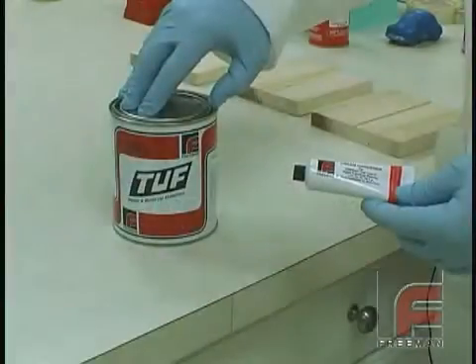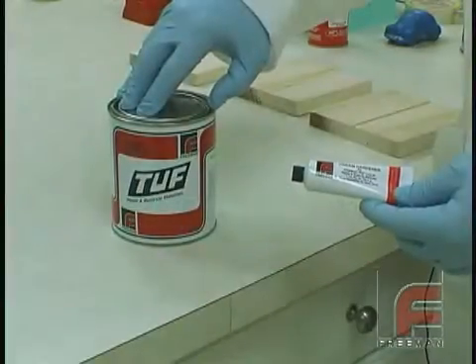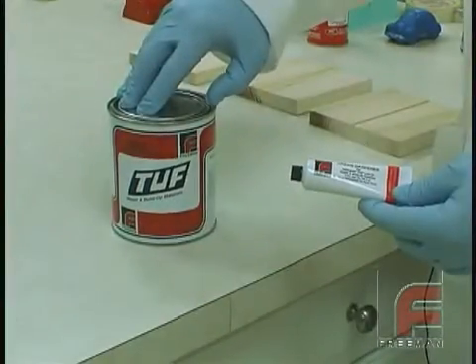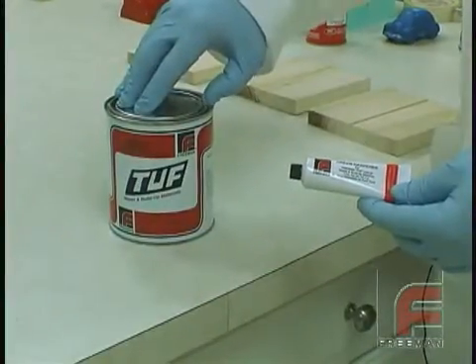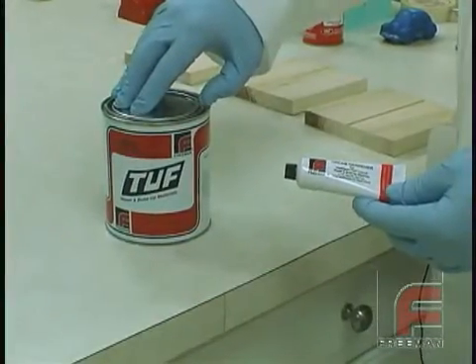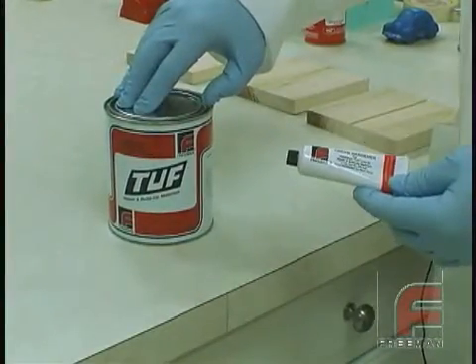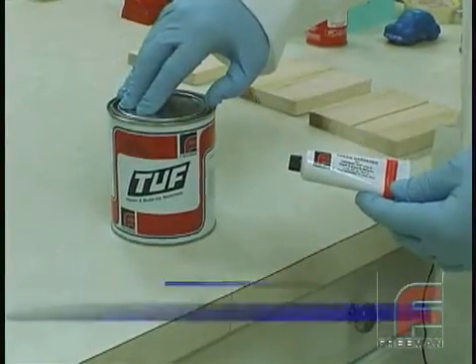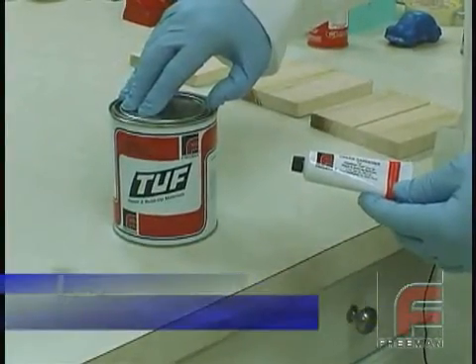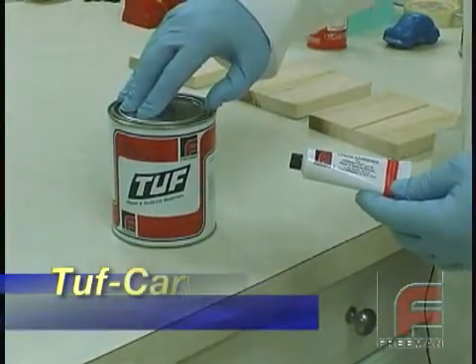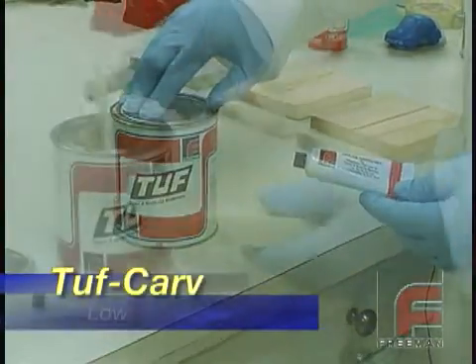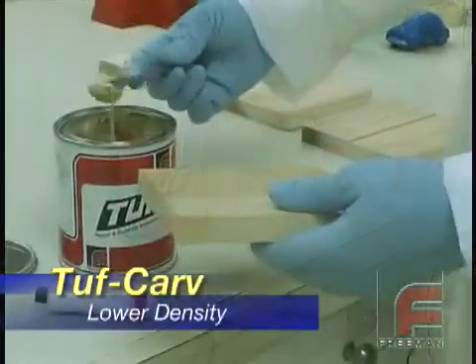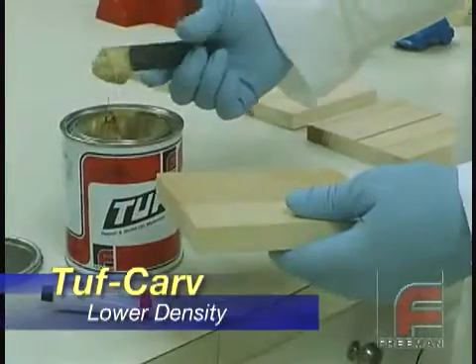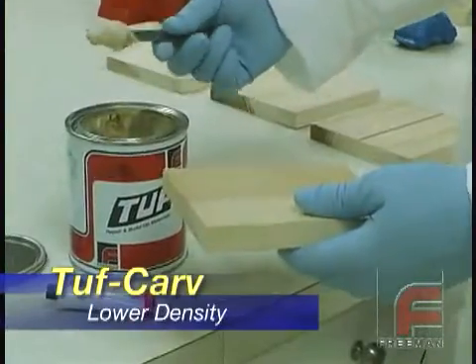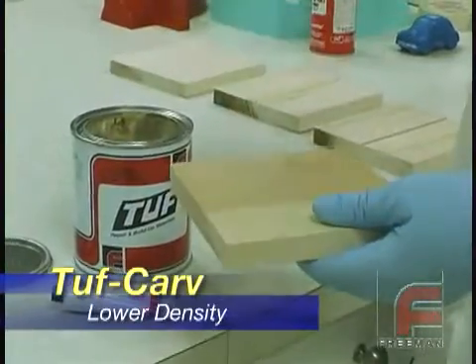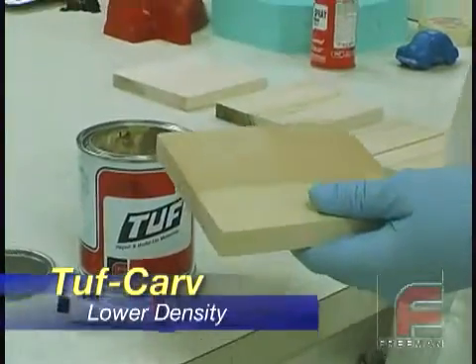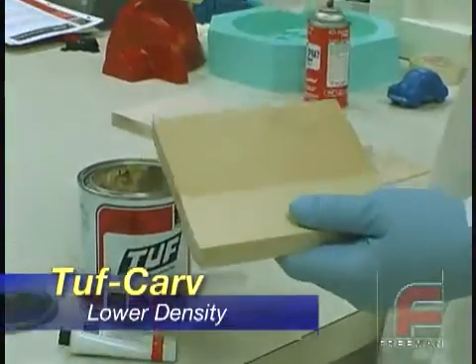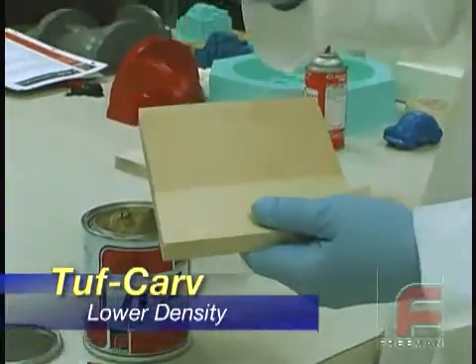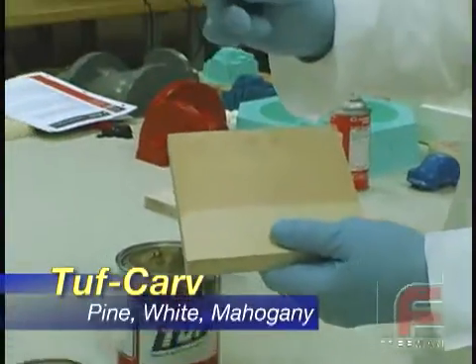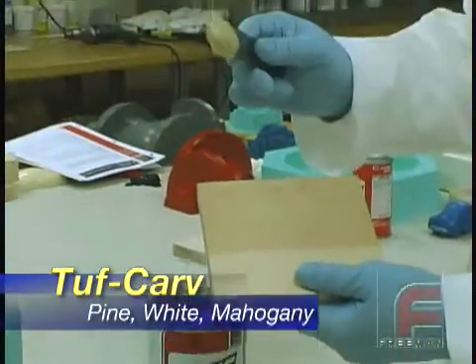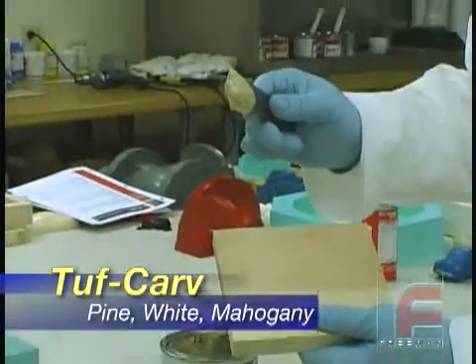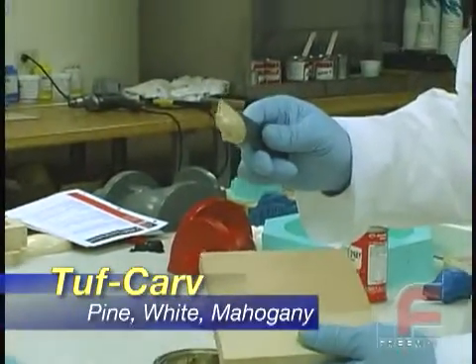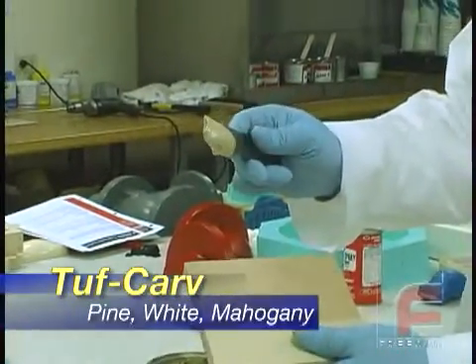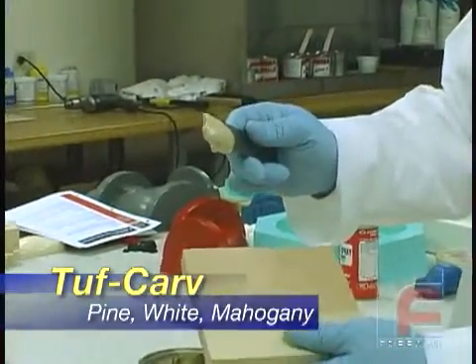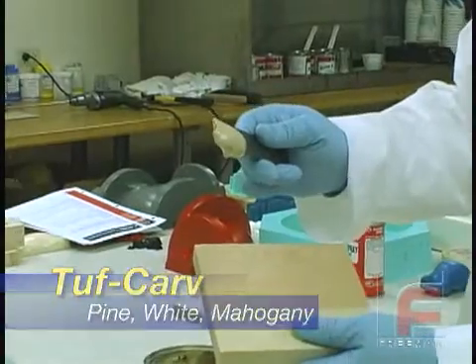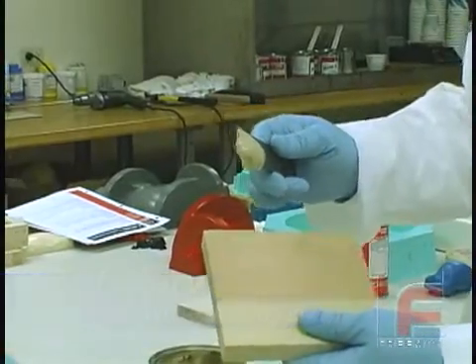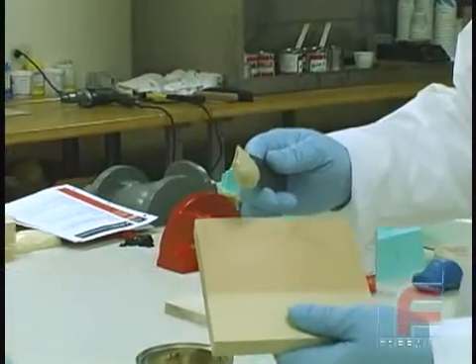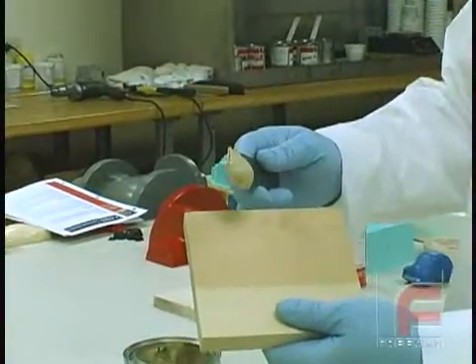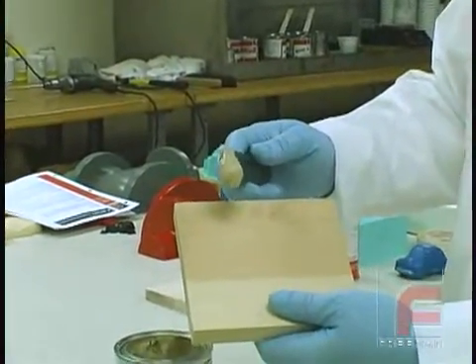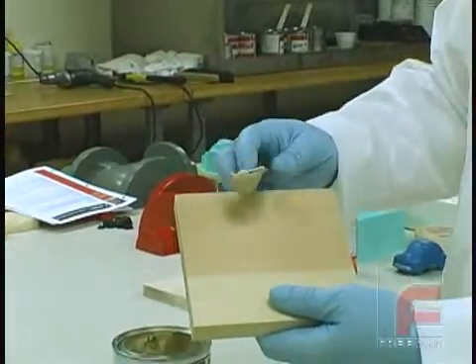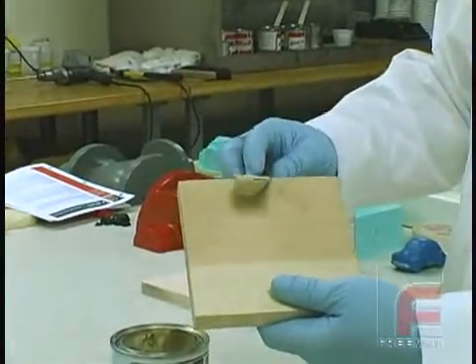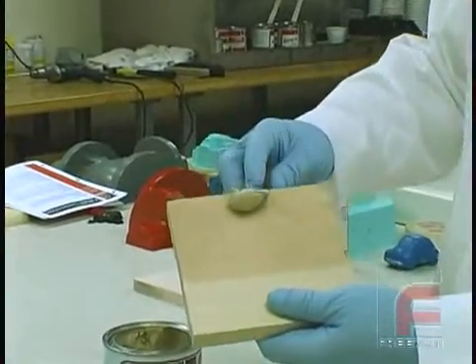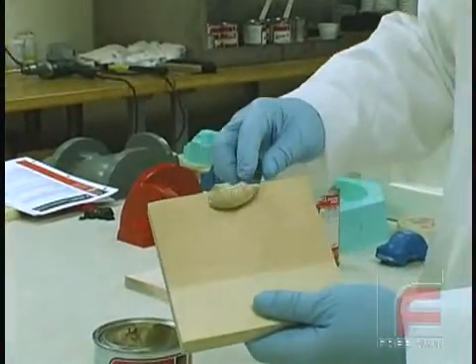Tuff Carve is a lower density material often used to repair softer woods such as pine. This material sets up medium hard so it can be easily formed to exact shape requirements with hand tools. It comes in three colors: pine, mahogany, and white.